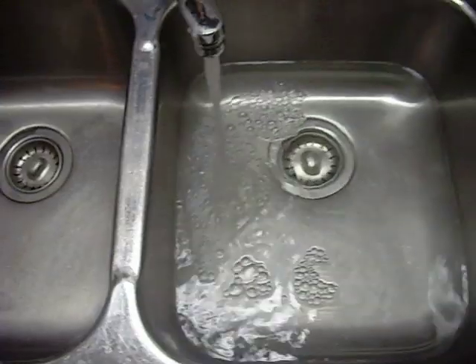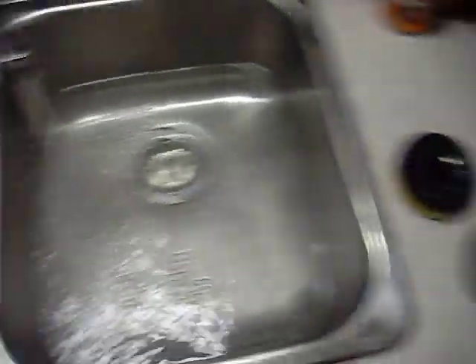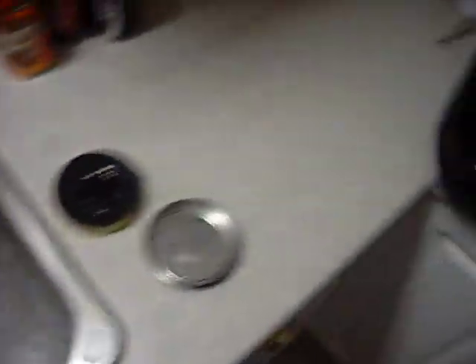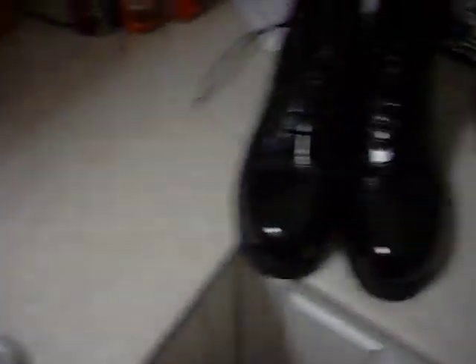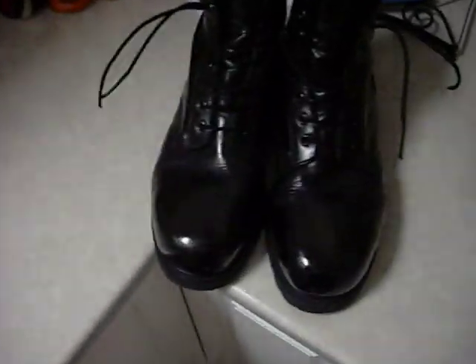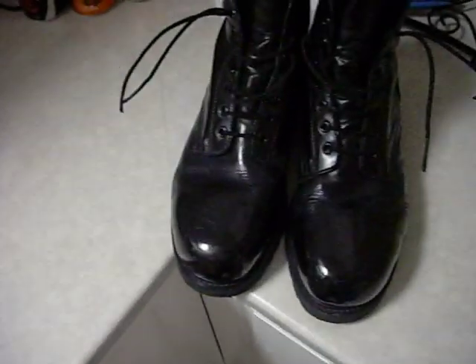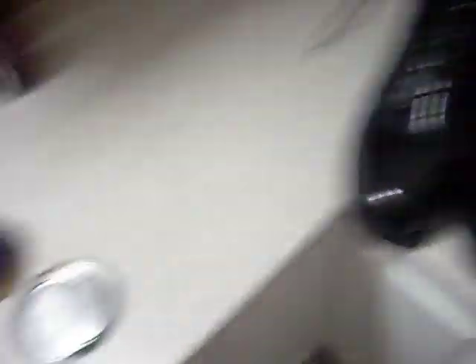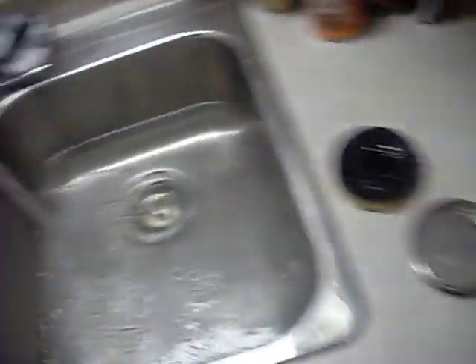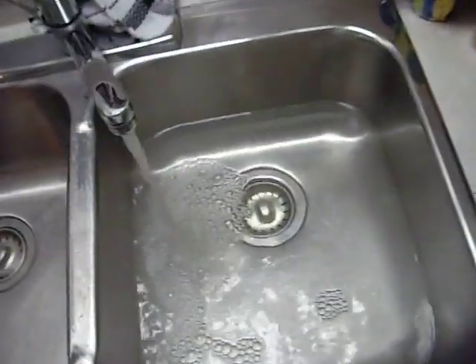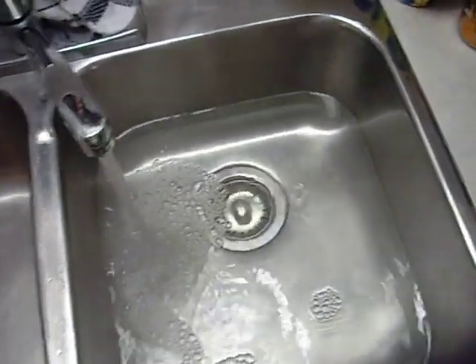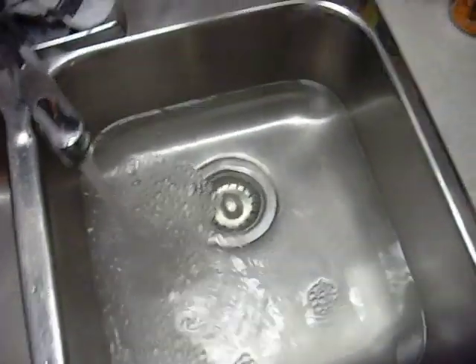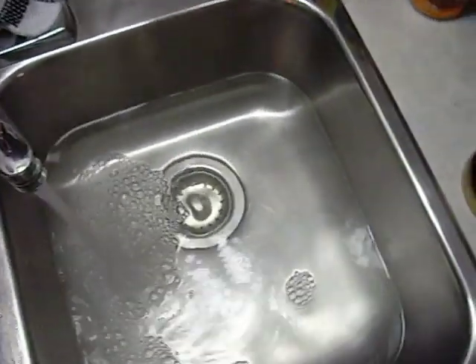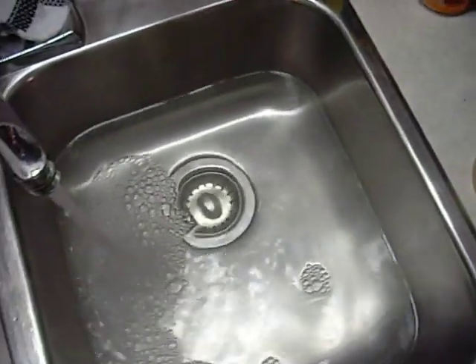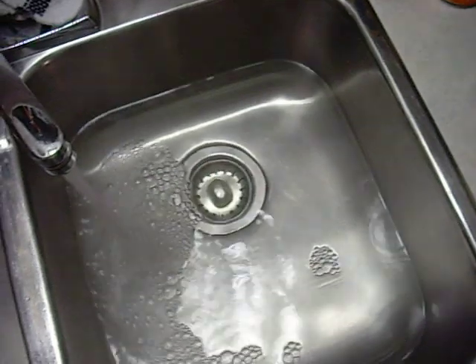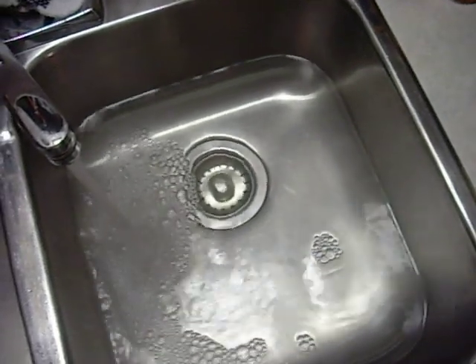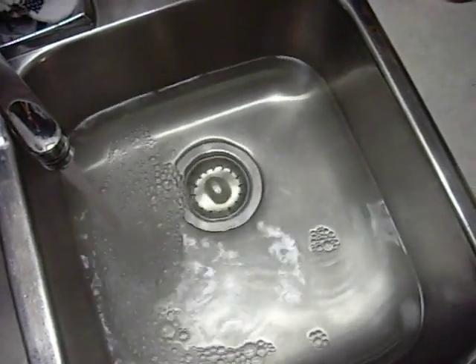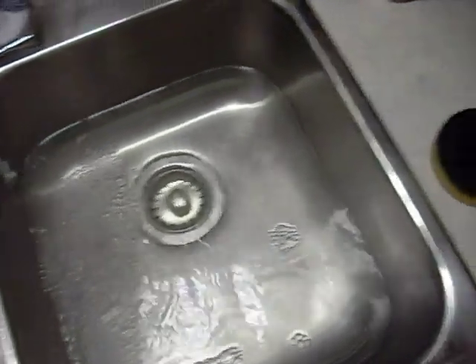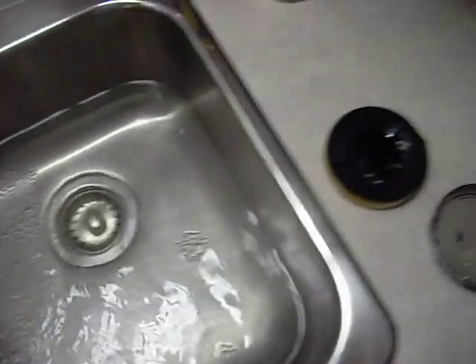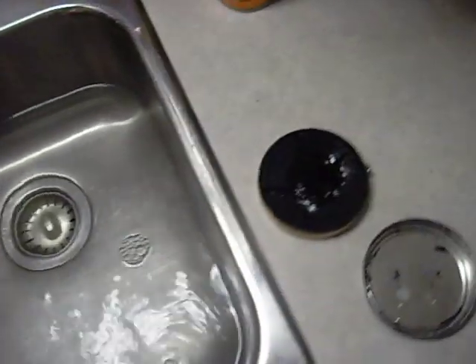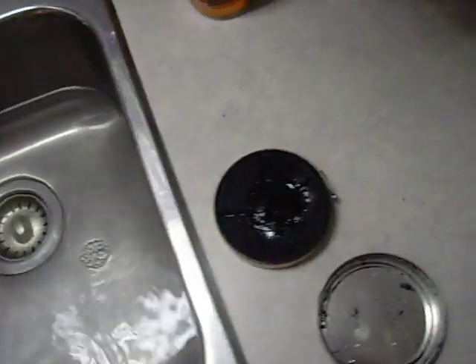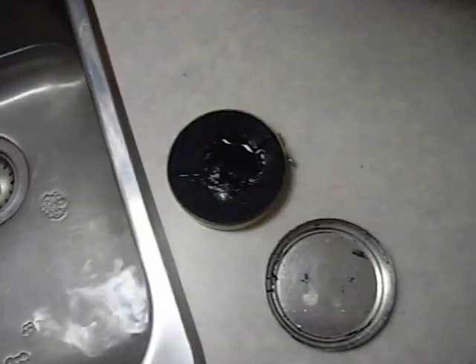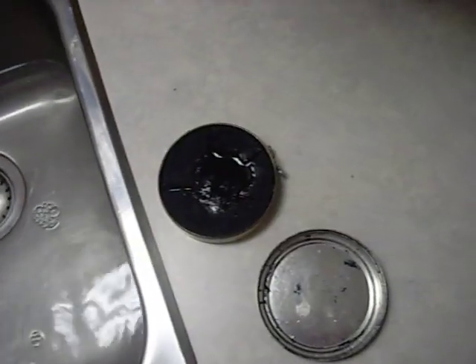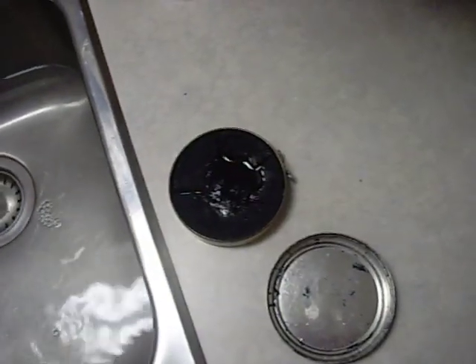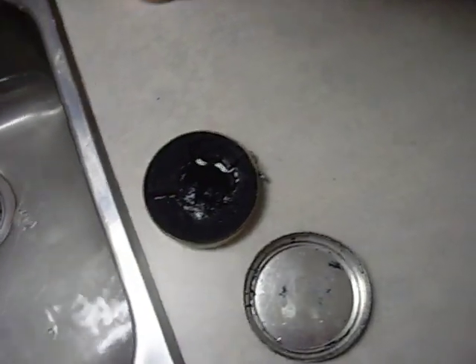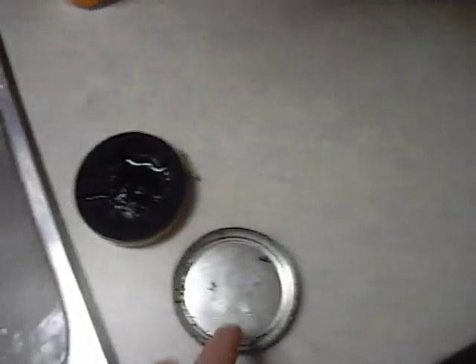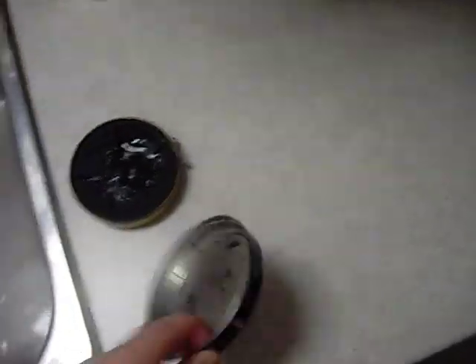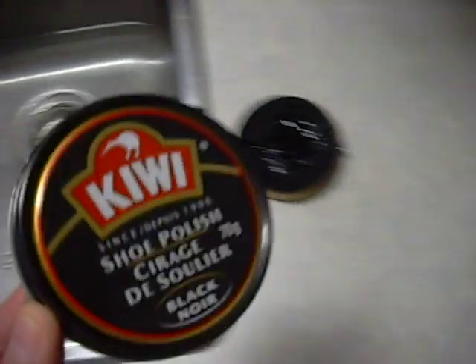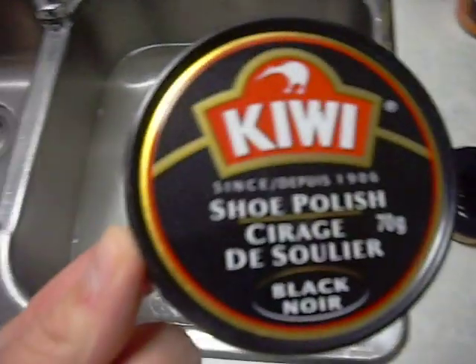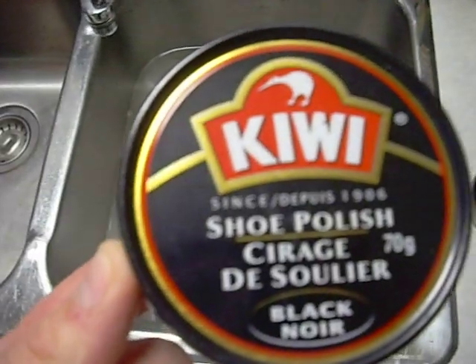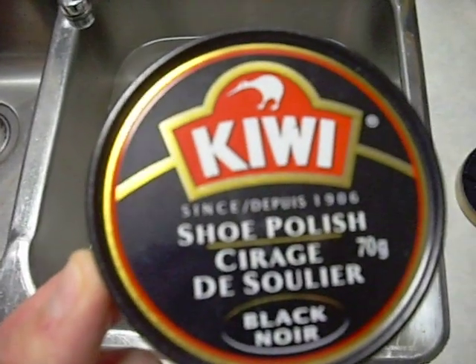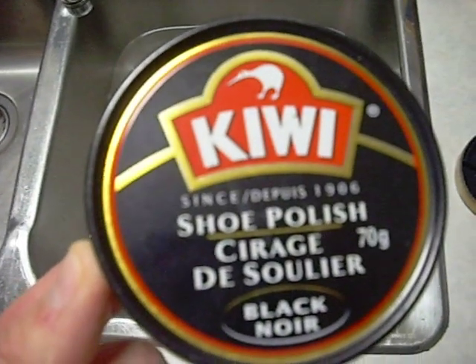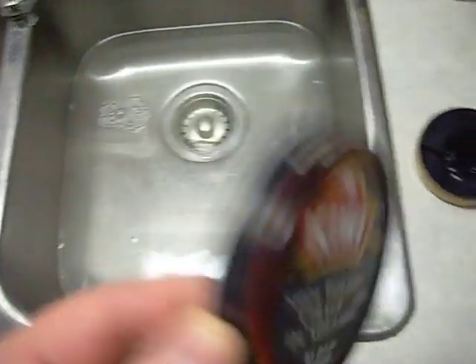Okay, polishing the boots. First step, I use hot, hot water. Some black Kiwi polish — normal black. It's the best.